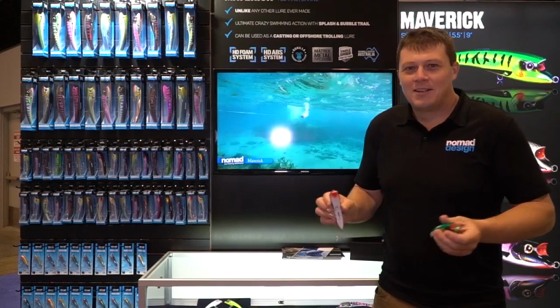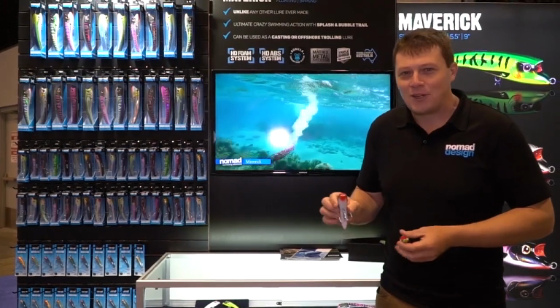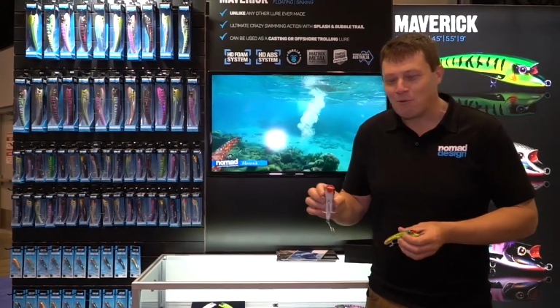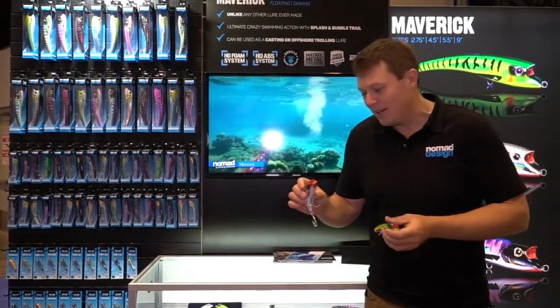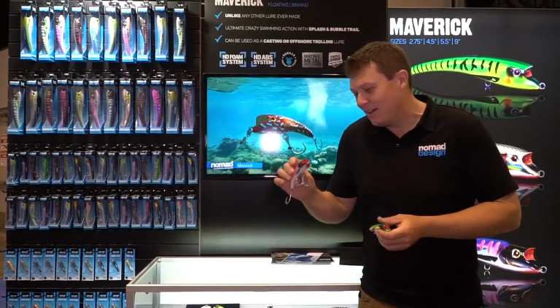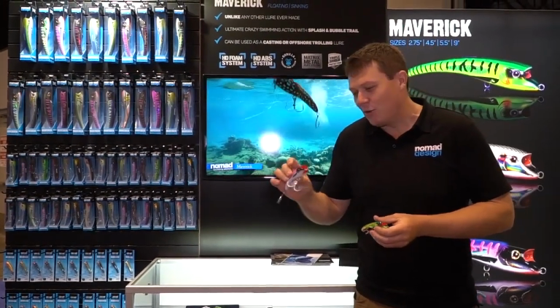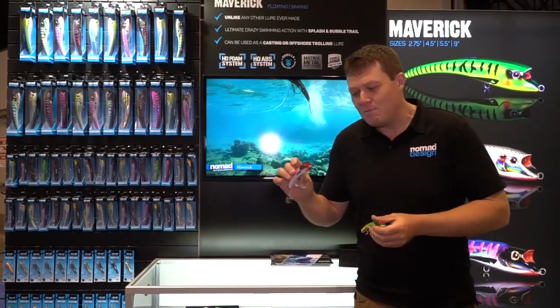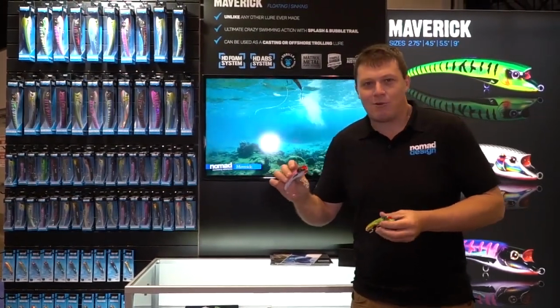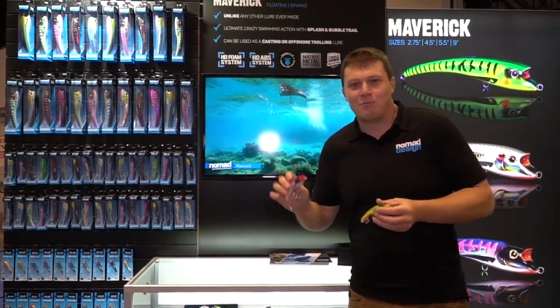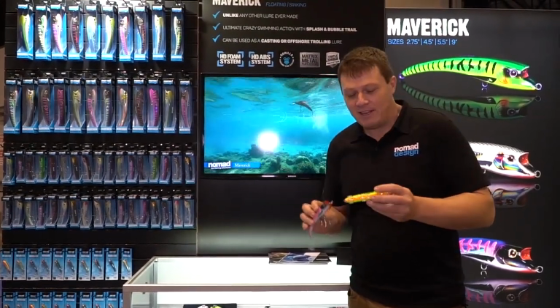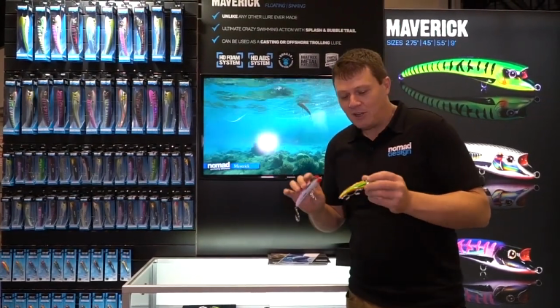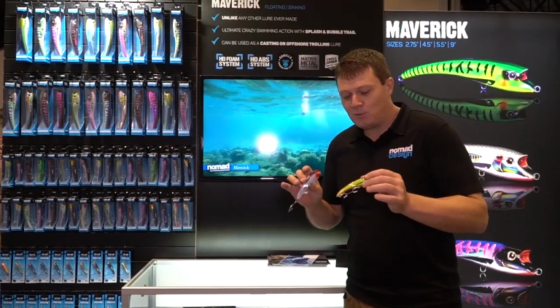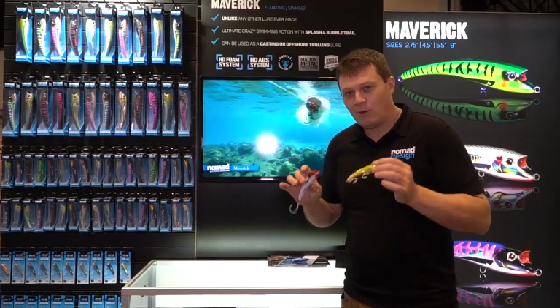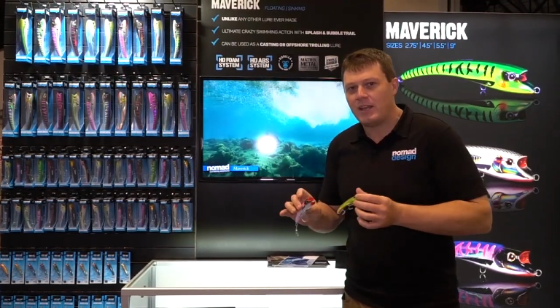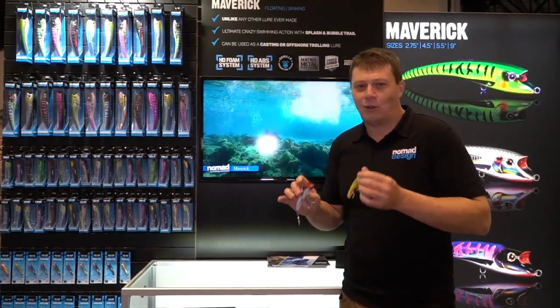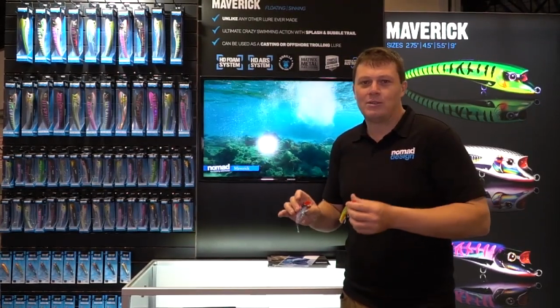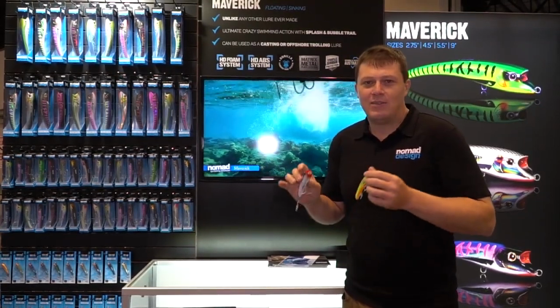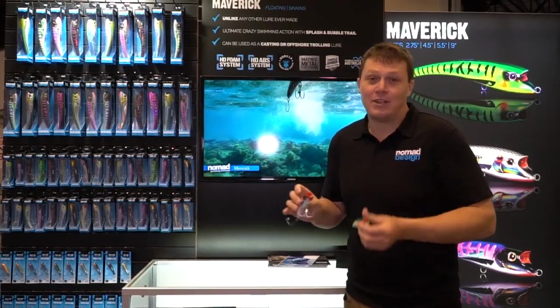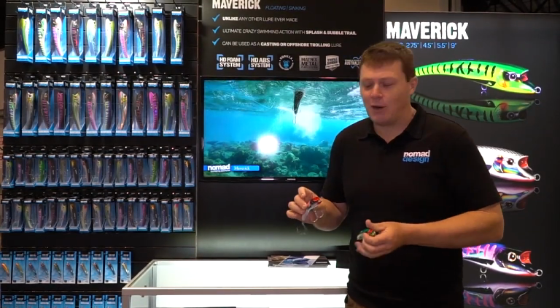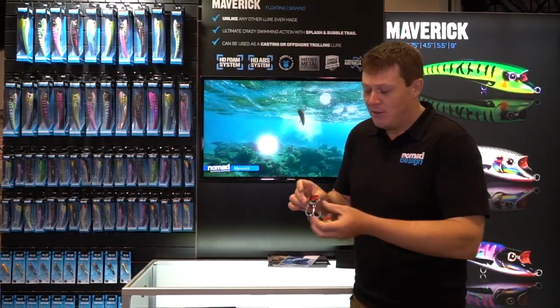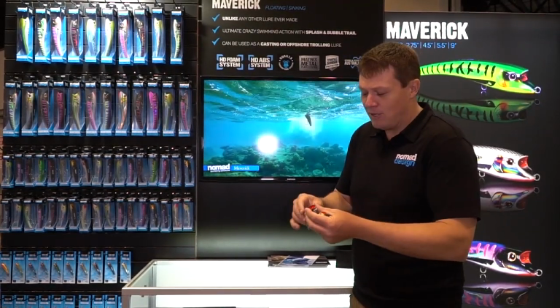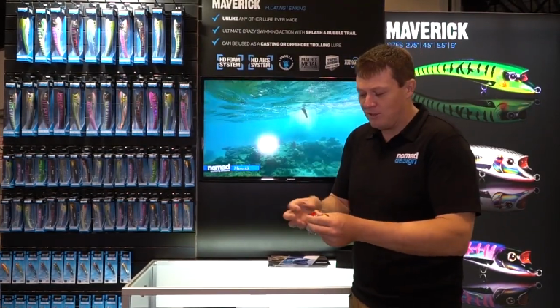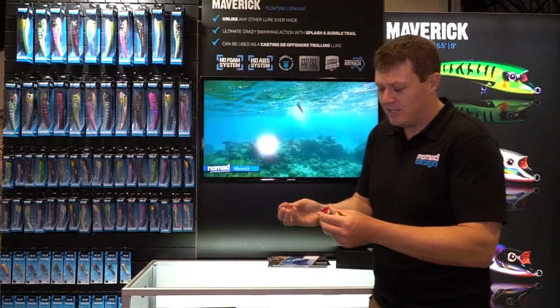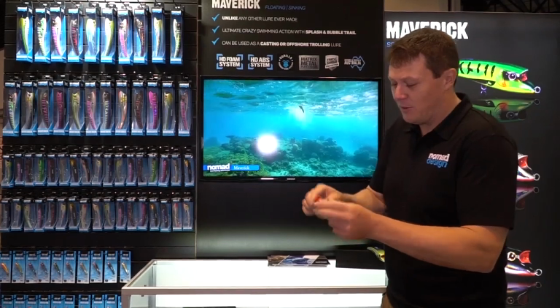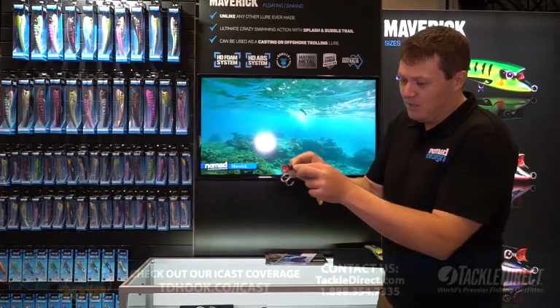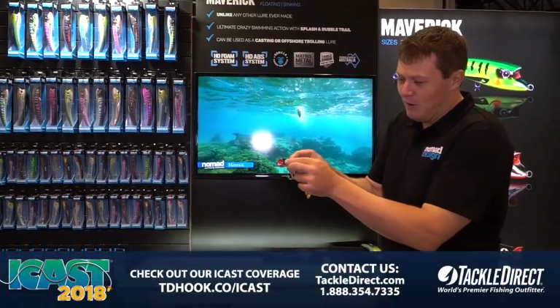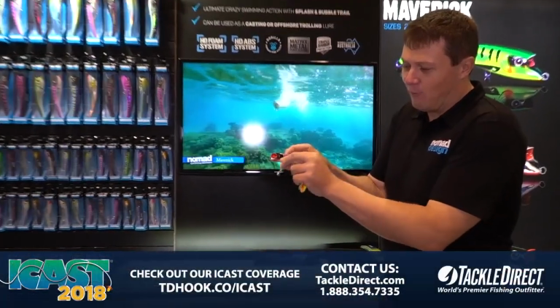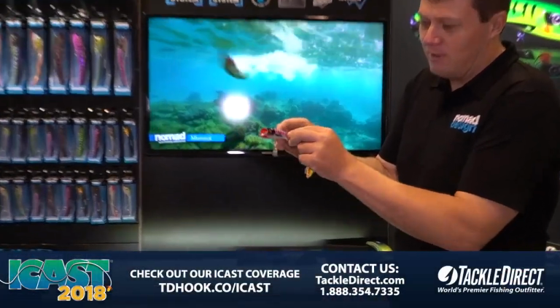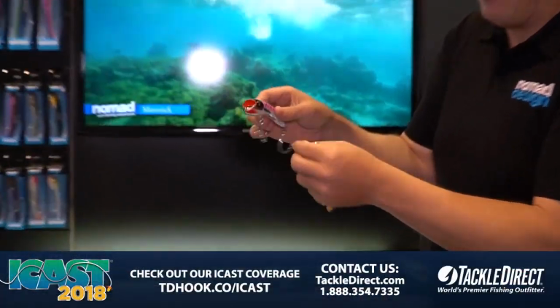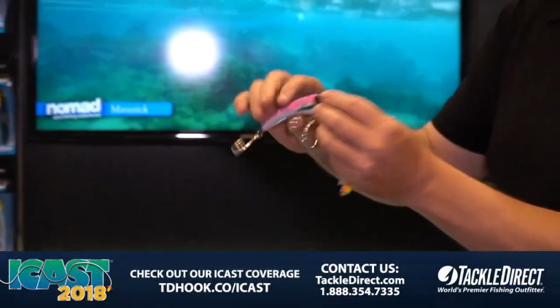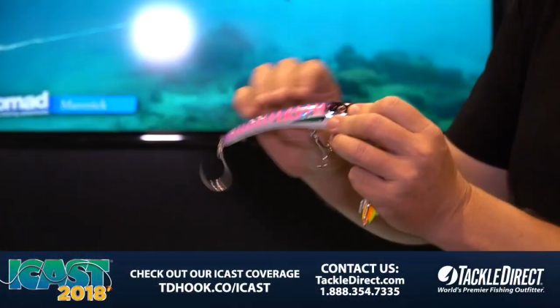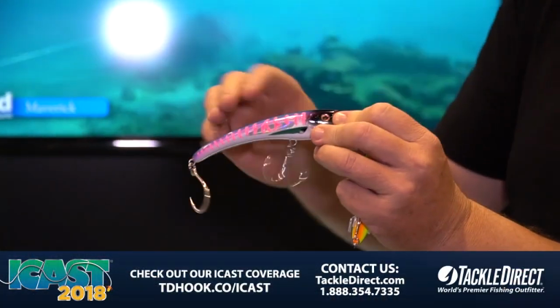G'day folks, Damon from Nomad. We've got the Maverick range of baits here. This is one of the really unique lures in the Nomad design range. The Maverick's been designed, as you can see, with a very different cup face and a curved body.